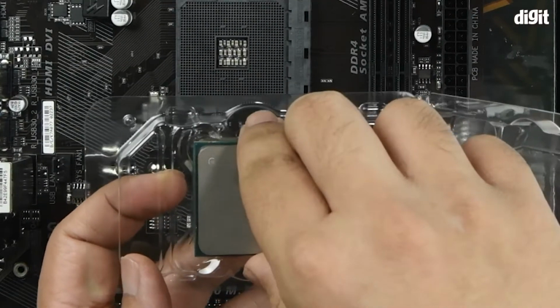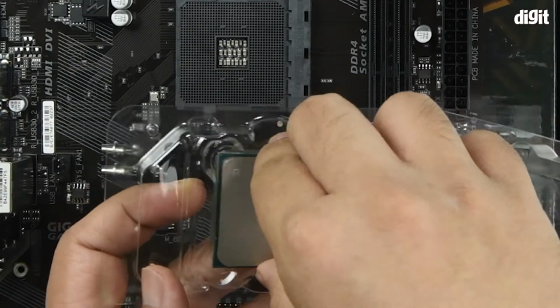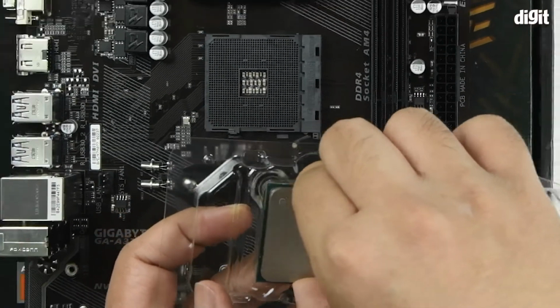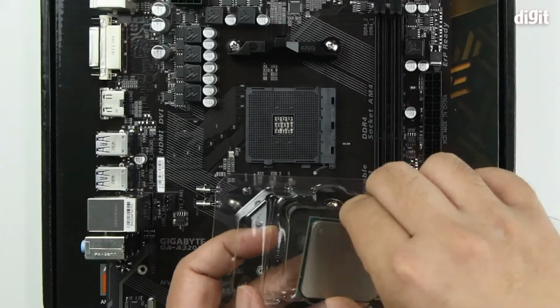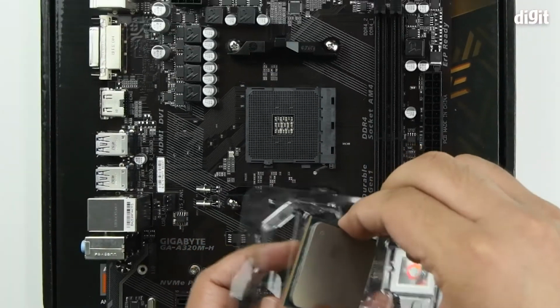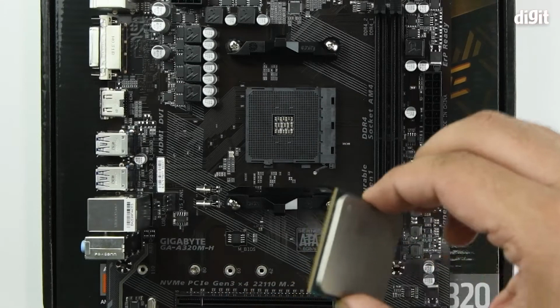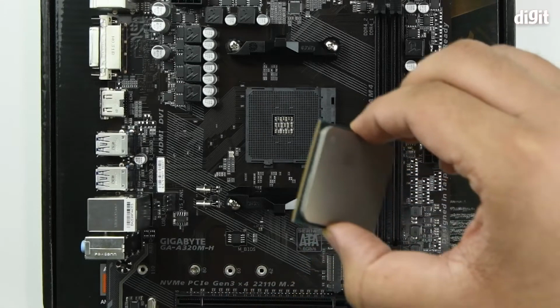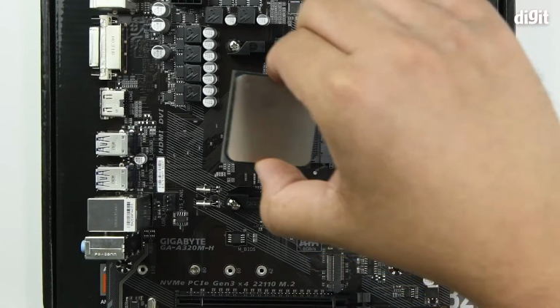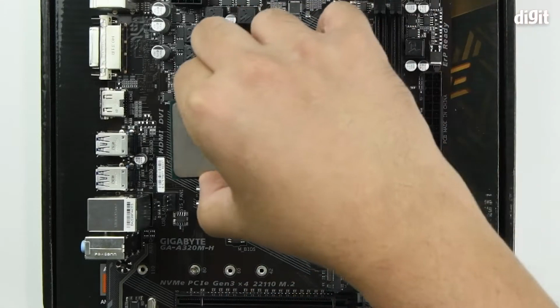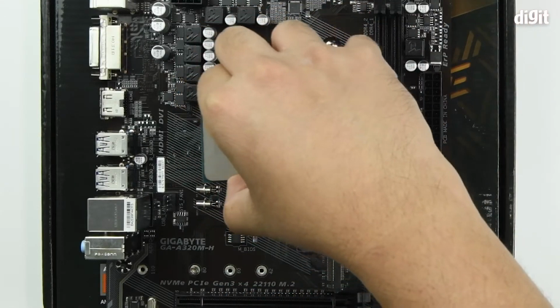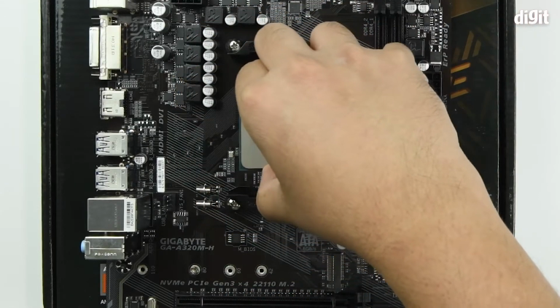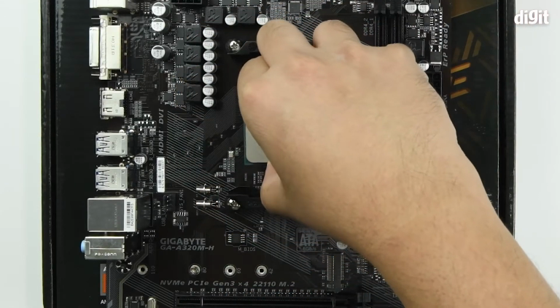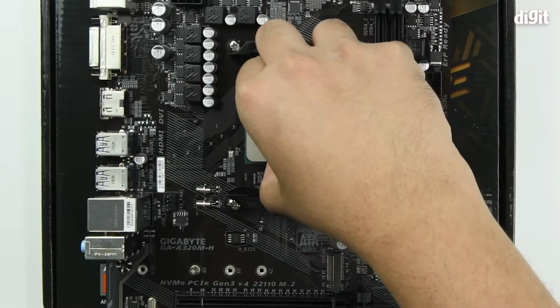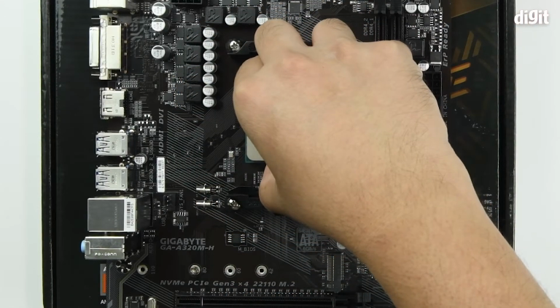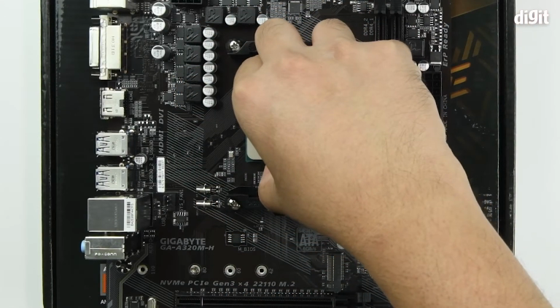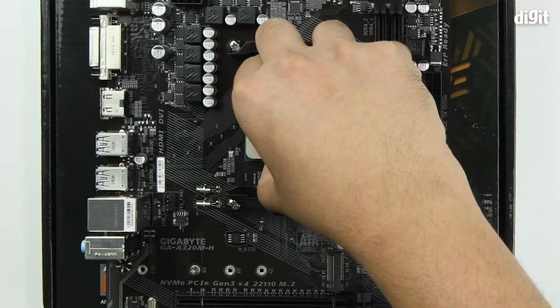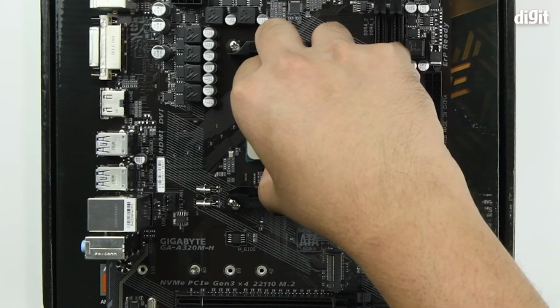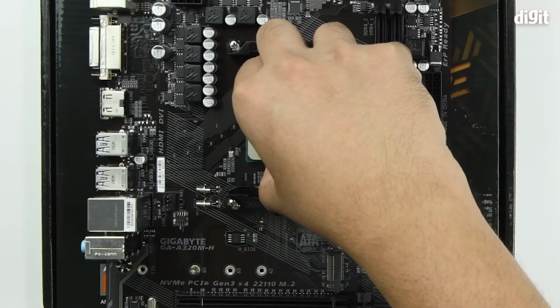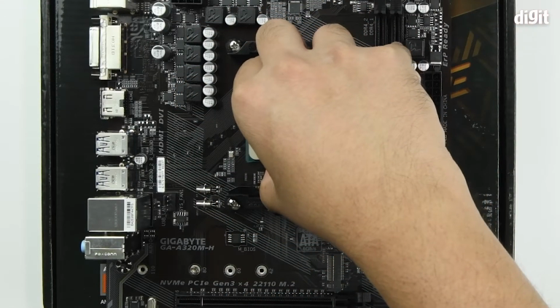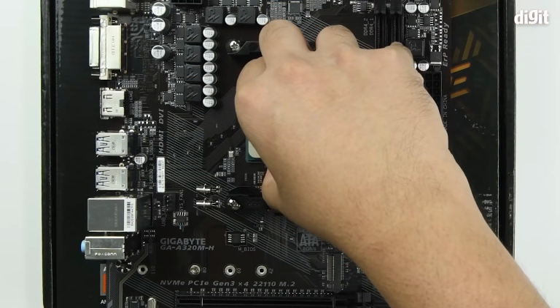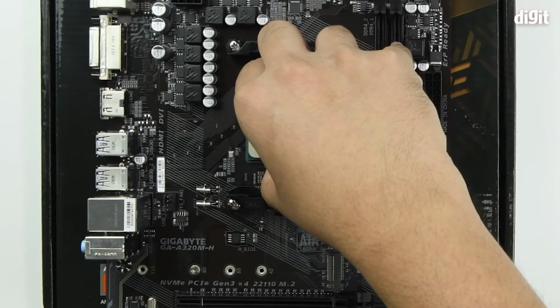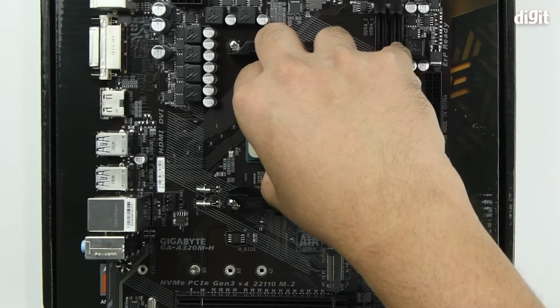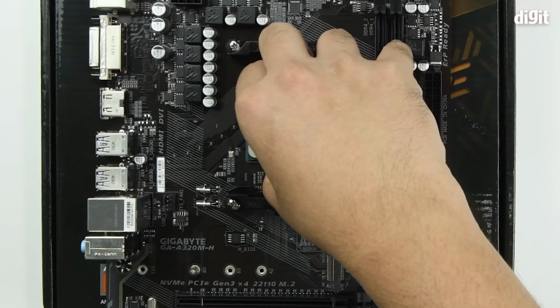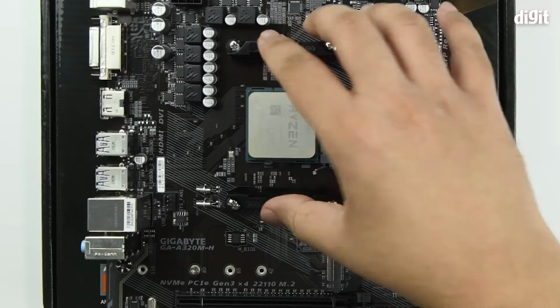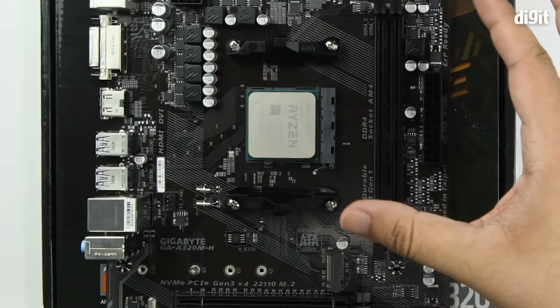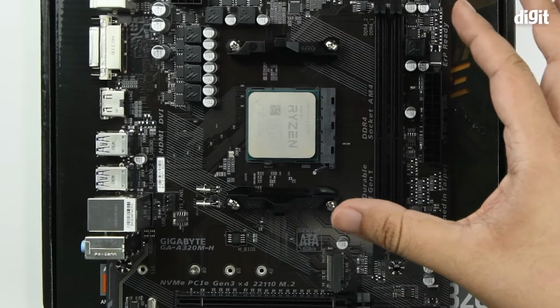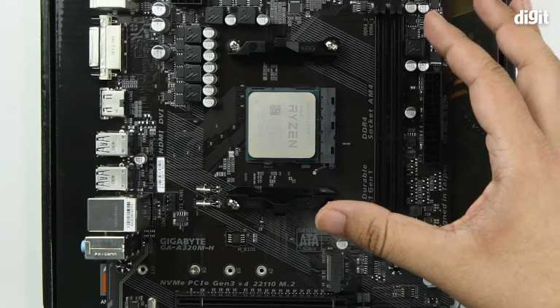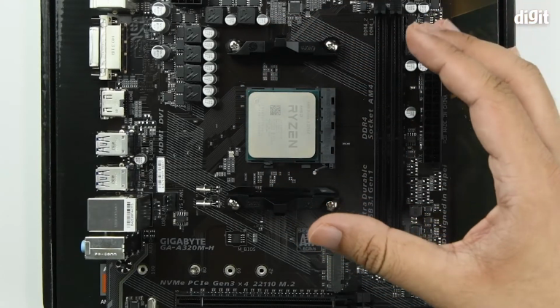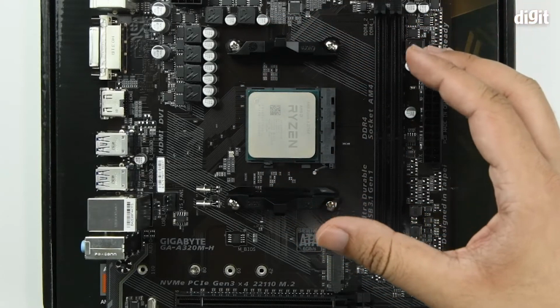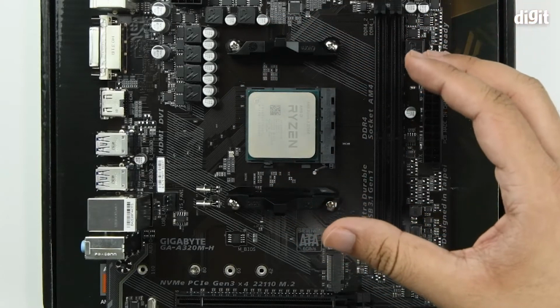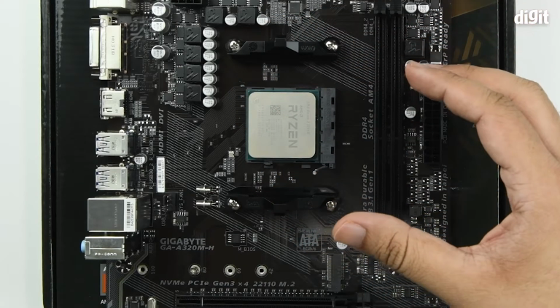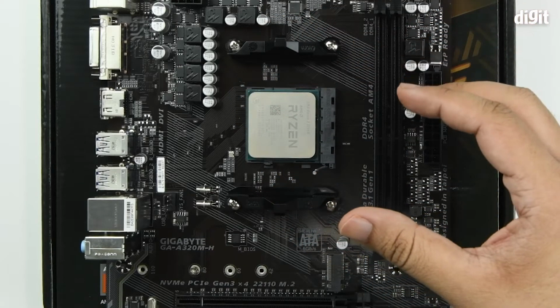Place the processor onto the slot, and once you let go it falls down automatically.